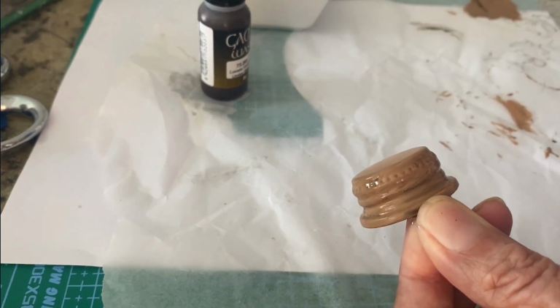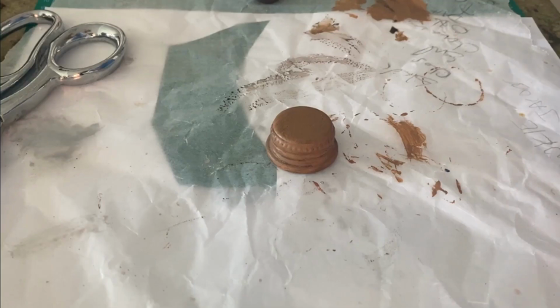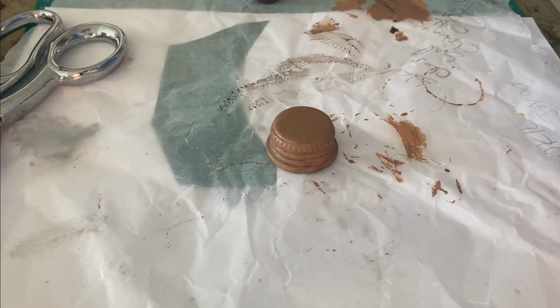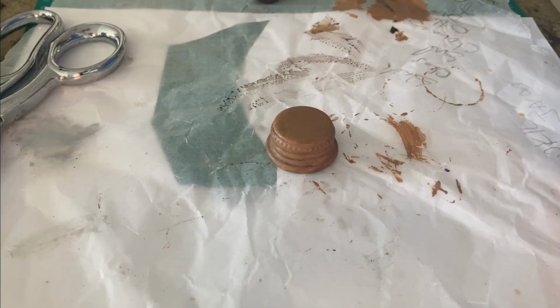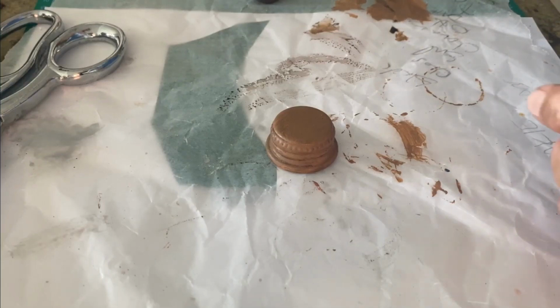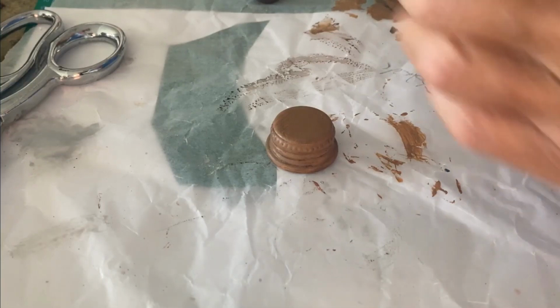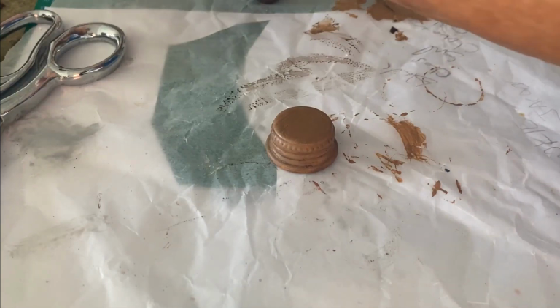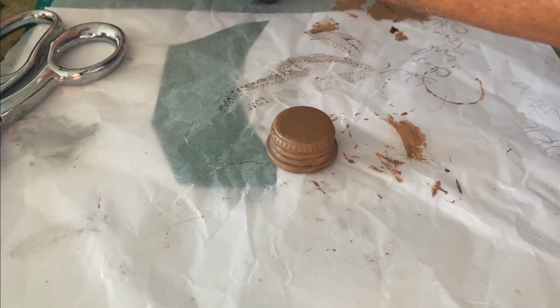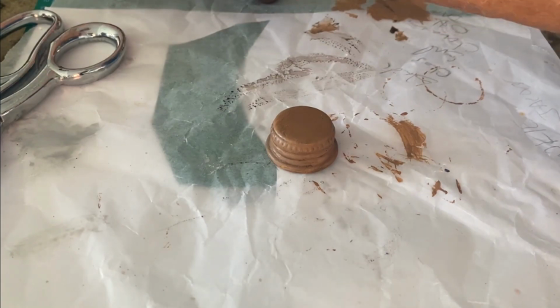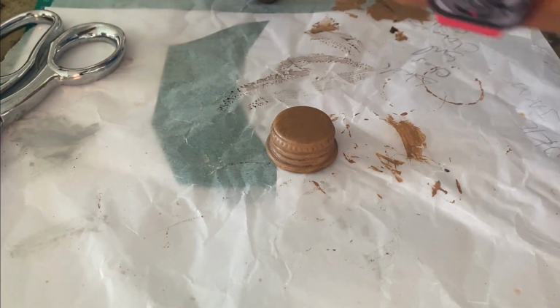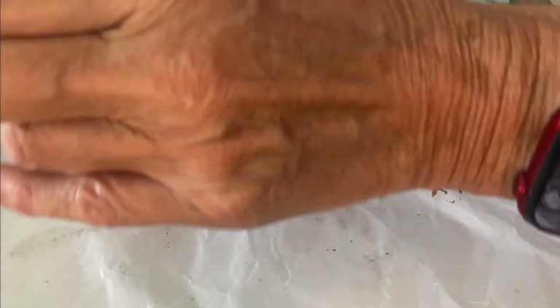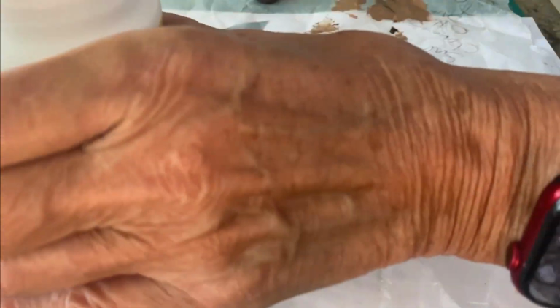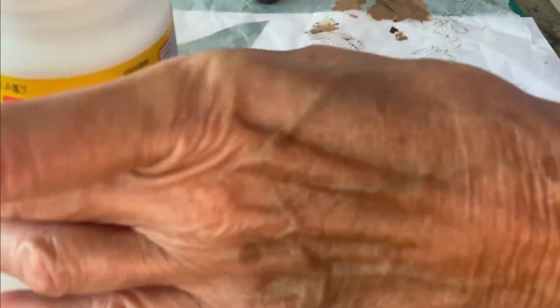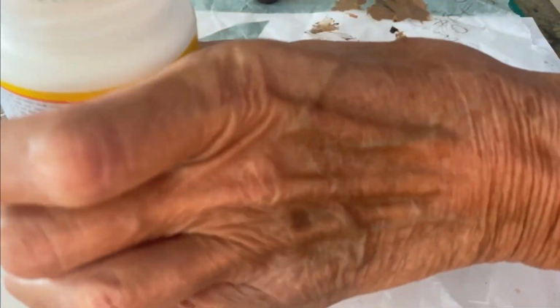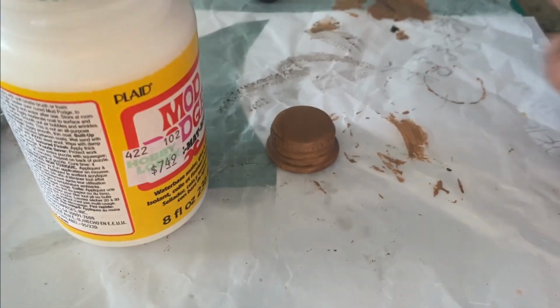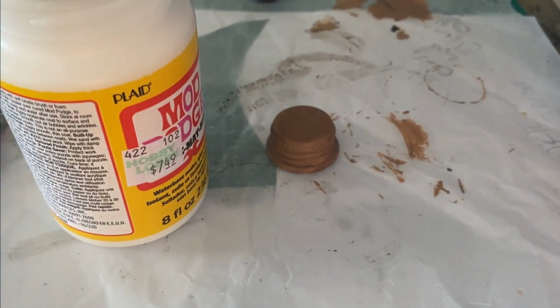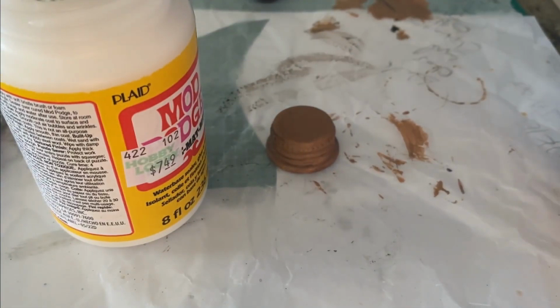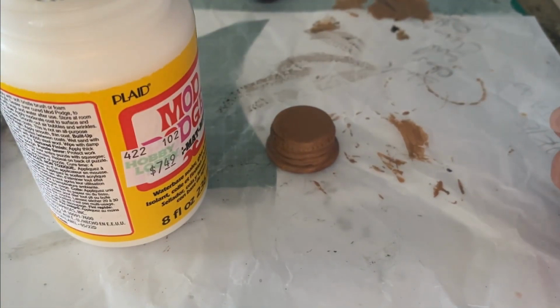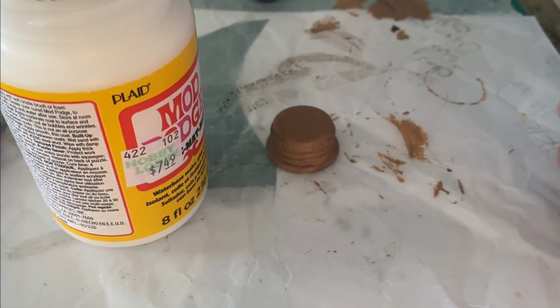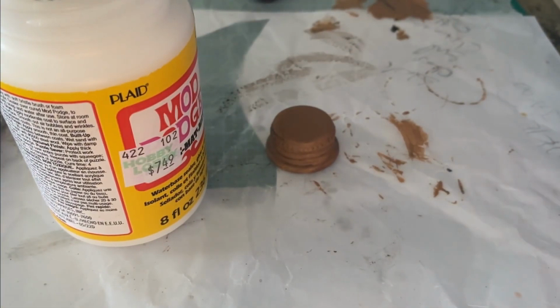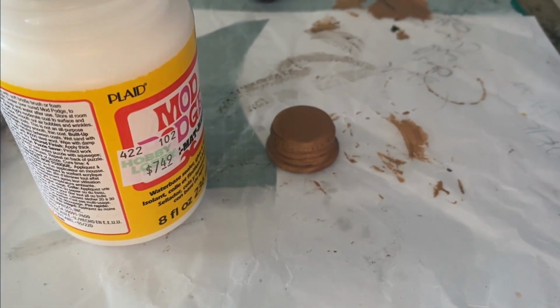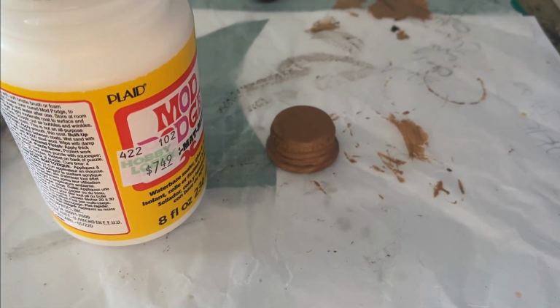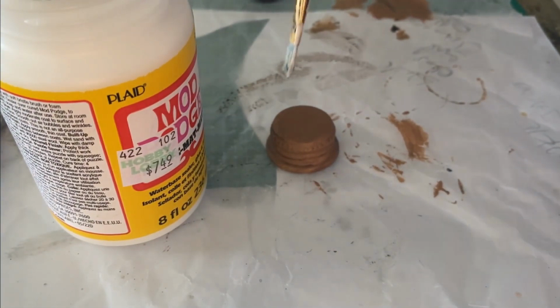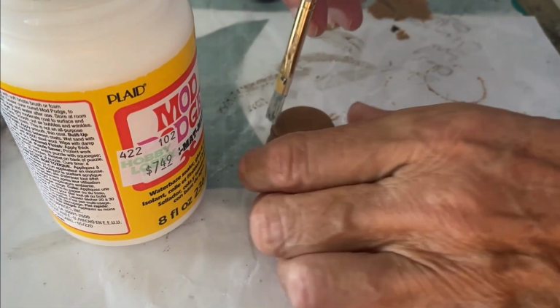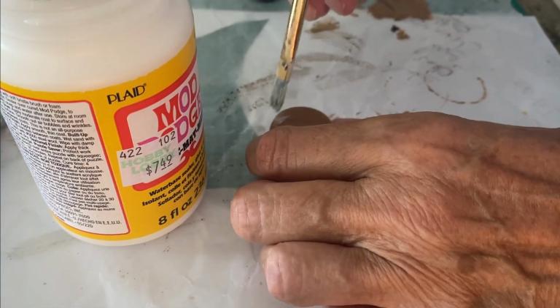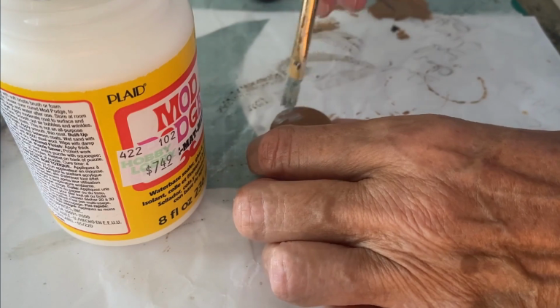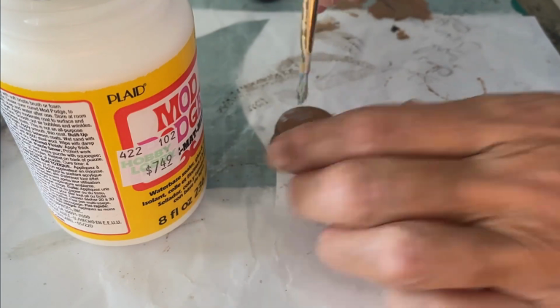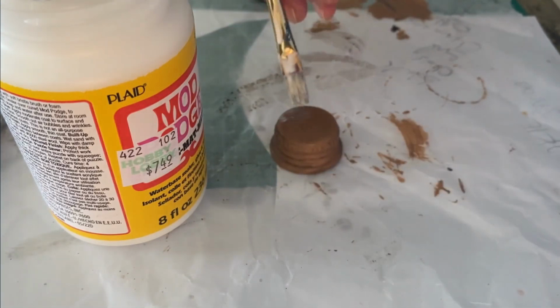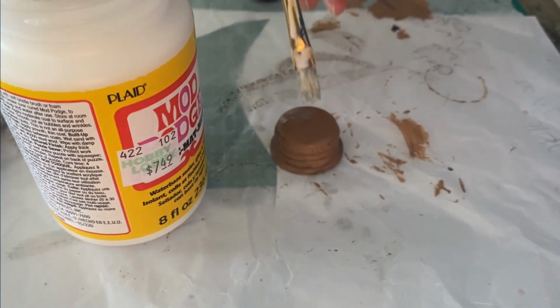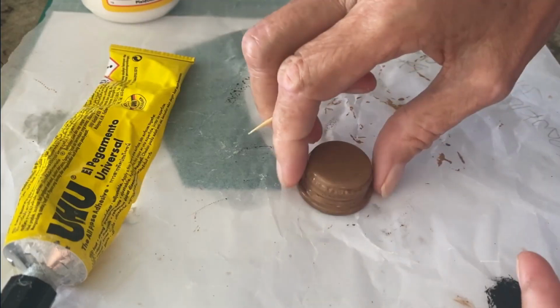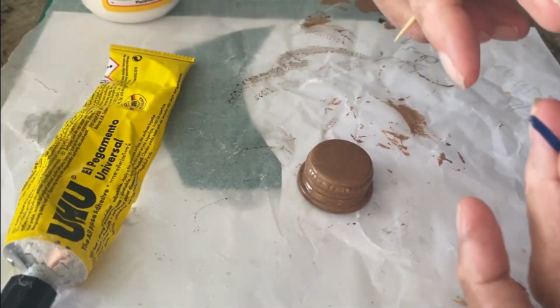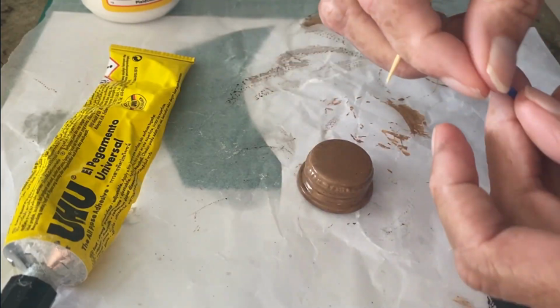Once that's dry, seal it with a little bit of matte coating. I'm just using some matte Mod Podge for this. Once that is set, you're ready for the next step.